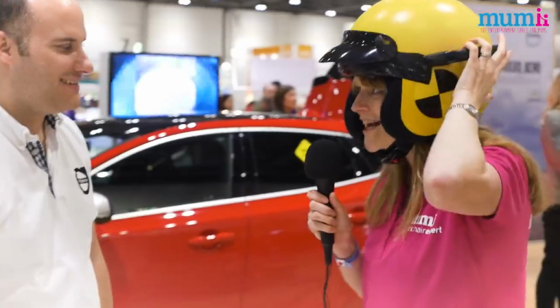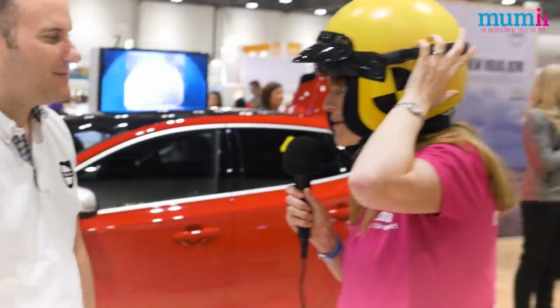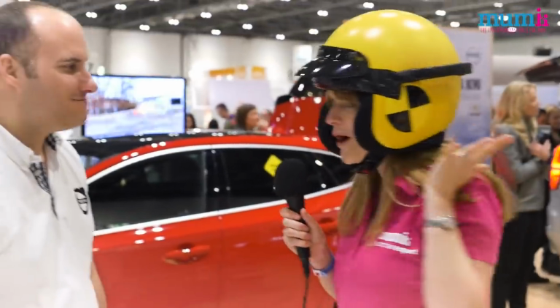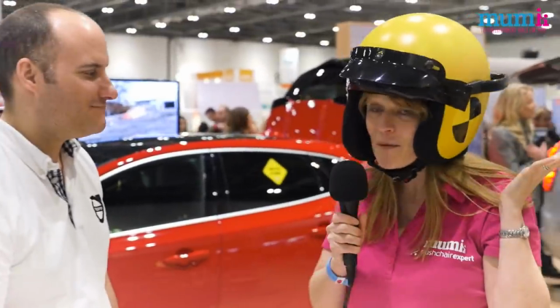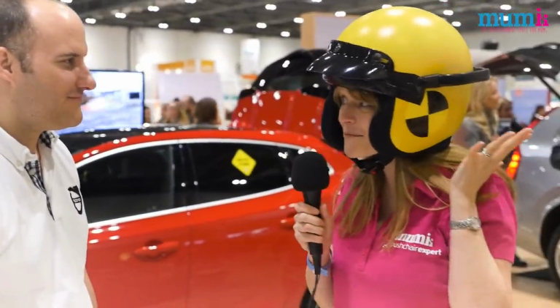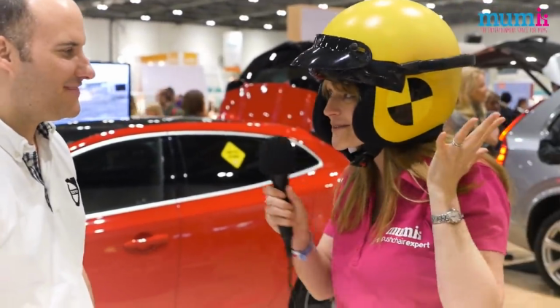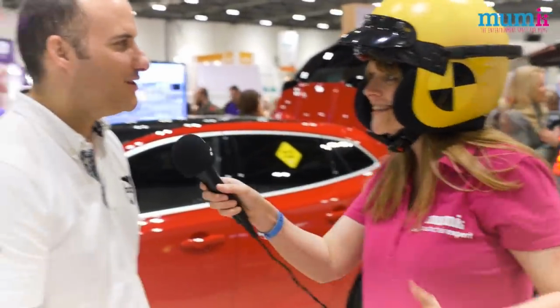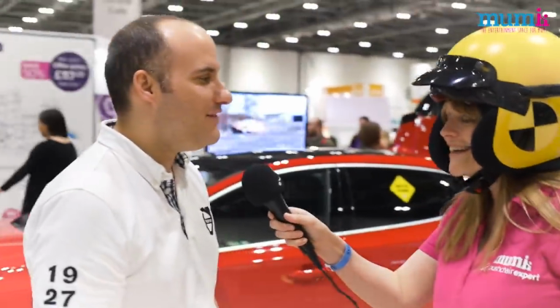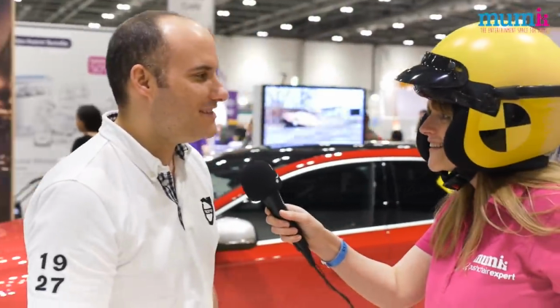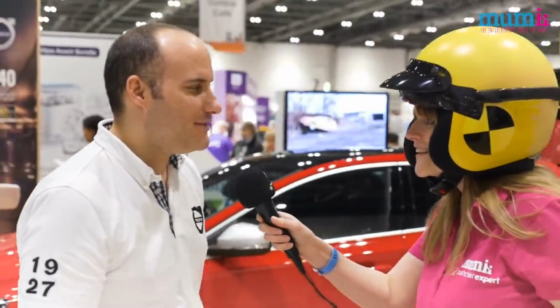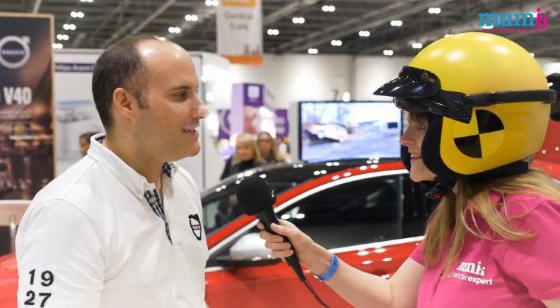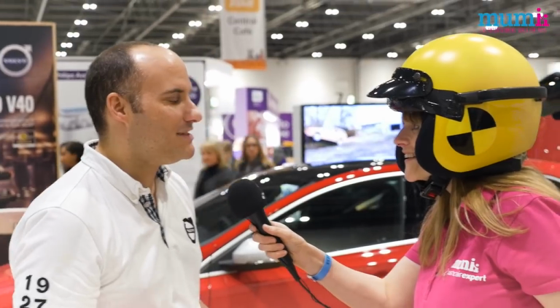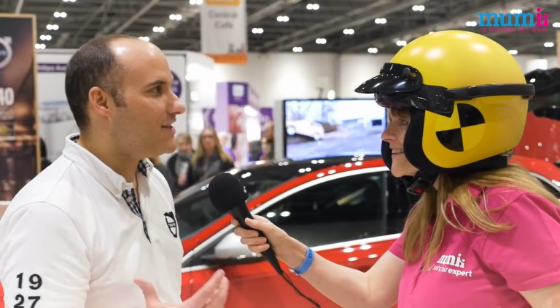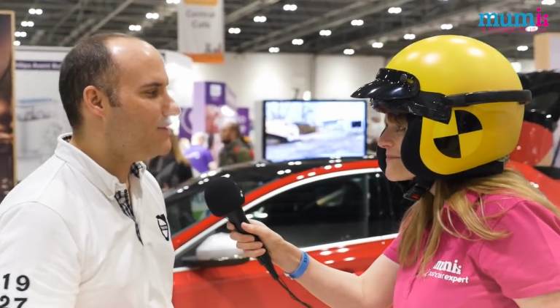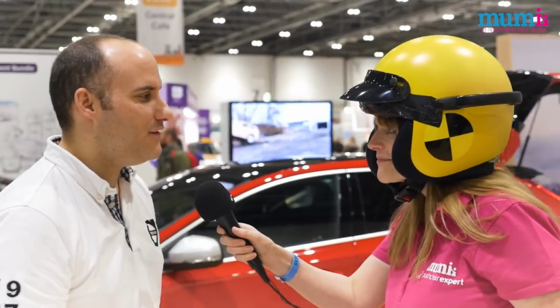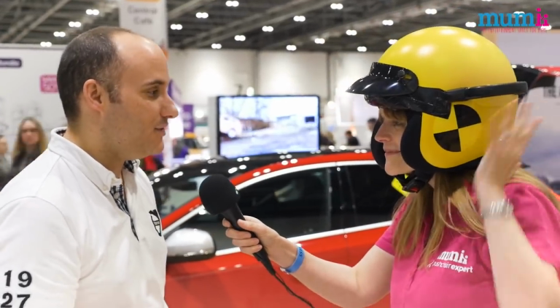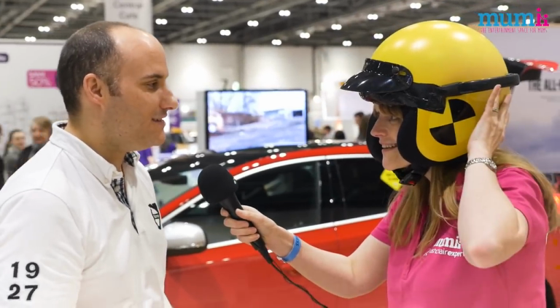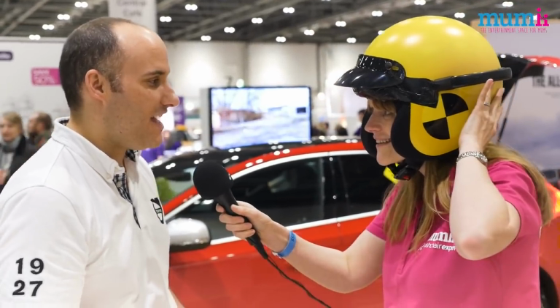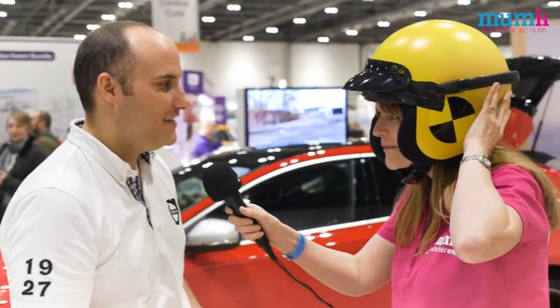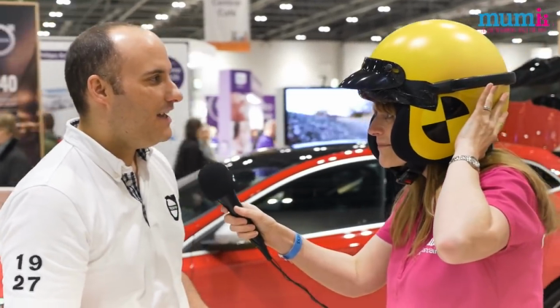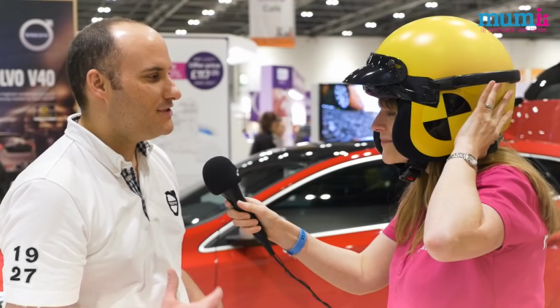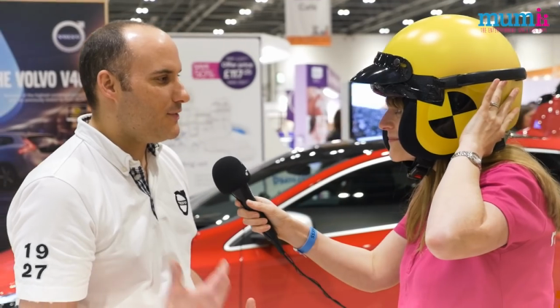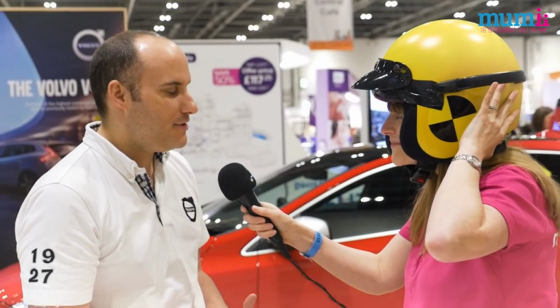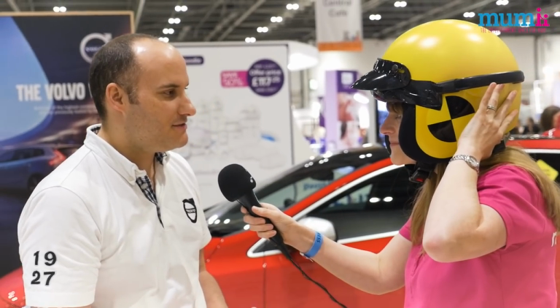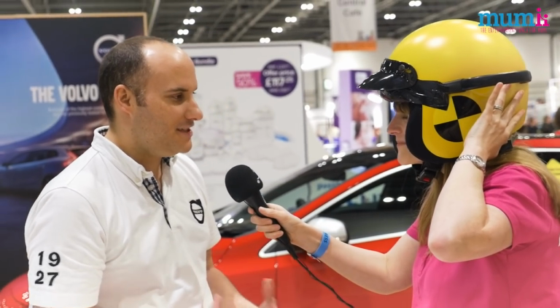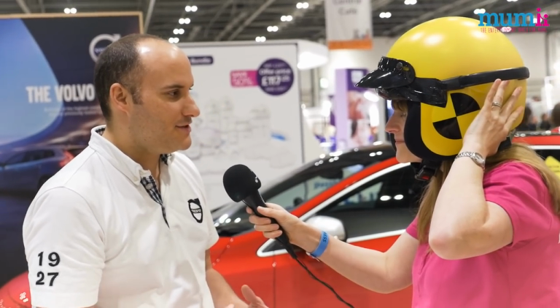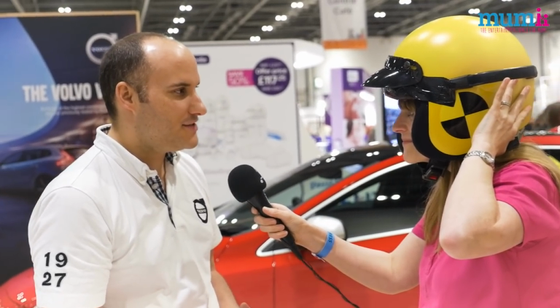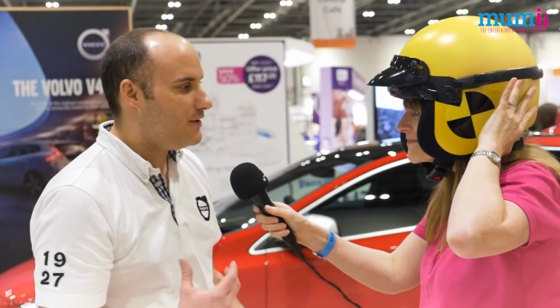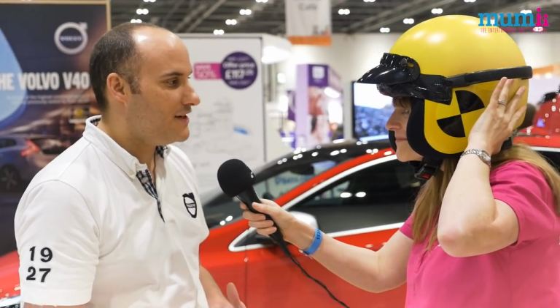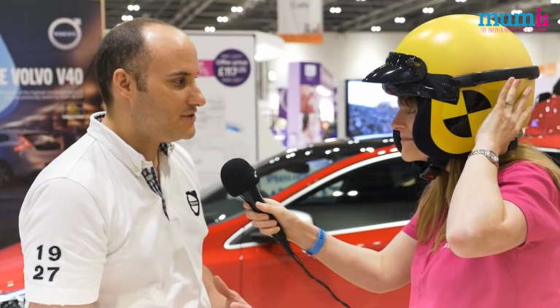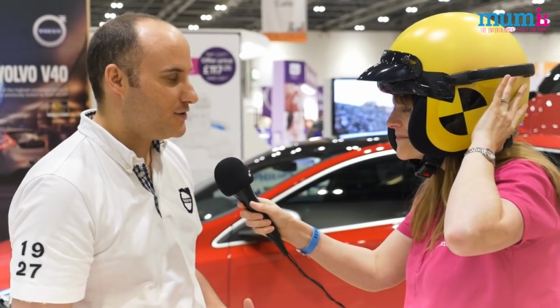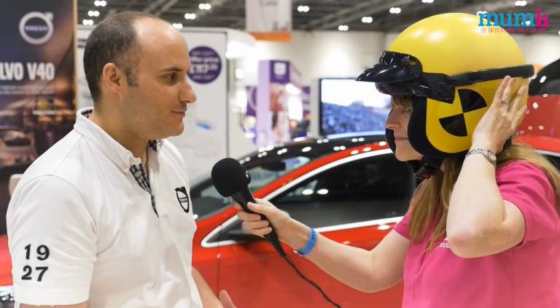Tell me, why have I put this helmet on? So the heavy helmet experience is designed to replicate the size and weight of a young child's head. When a baby is approximately nine months old, the head can weigh up to 25% of their total body weight.